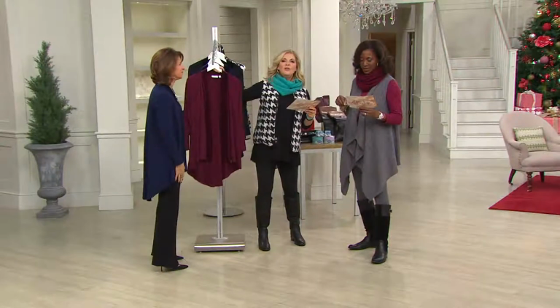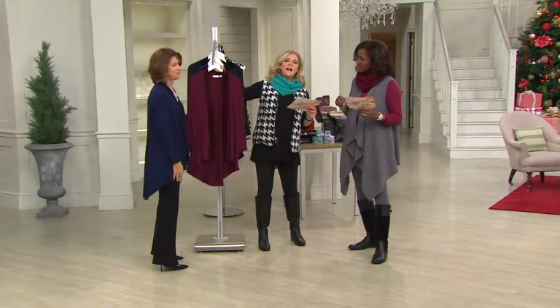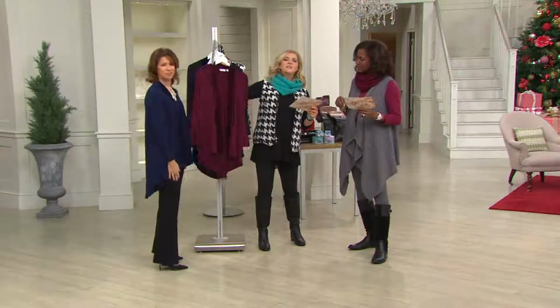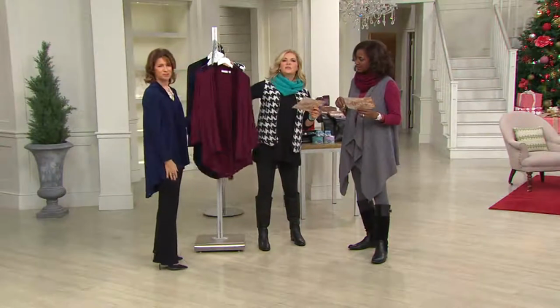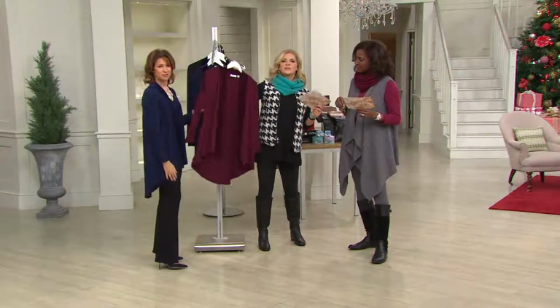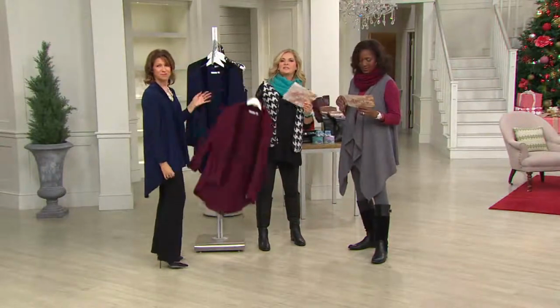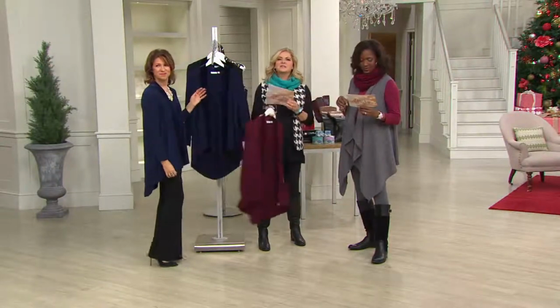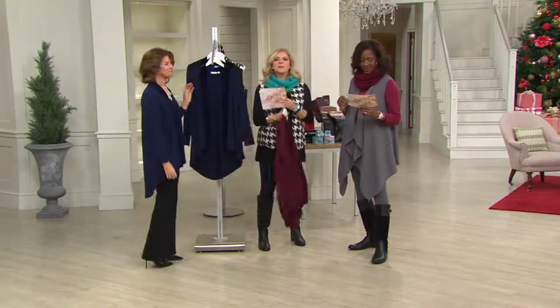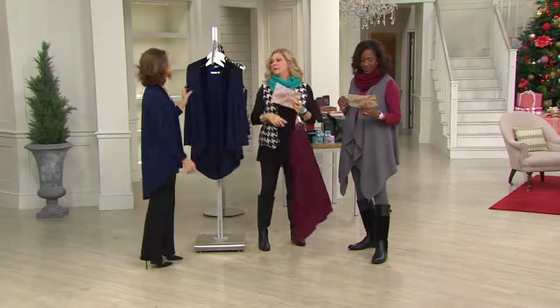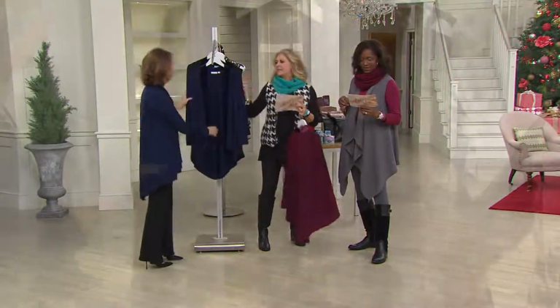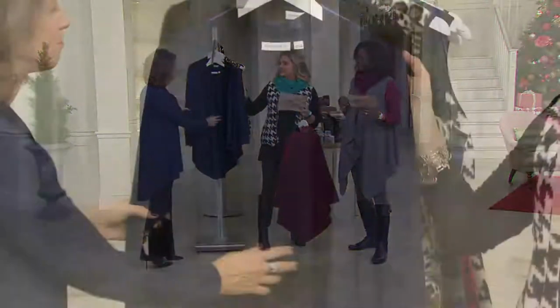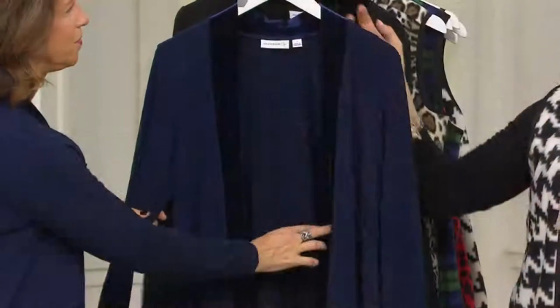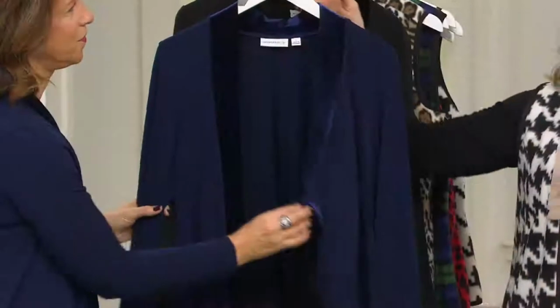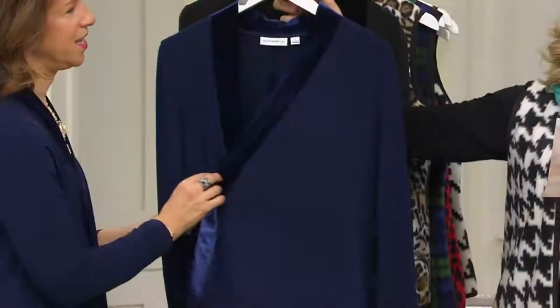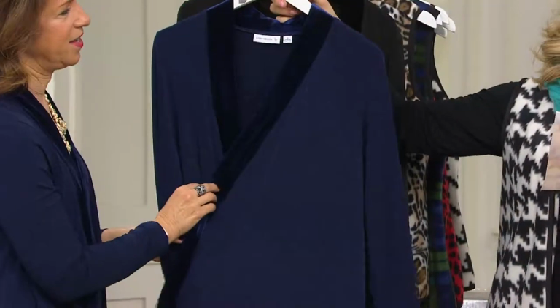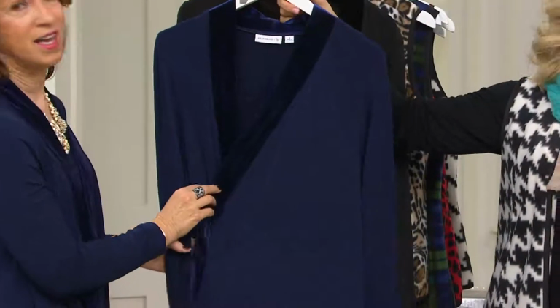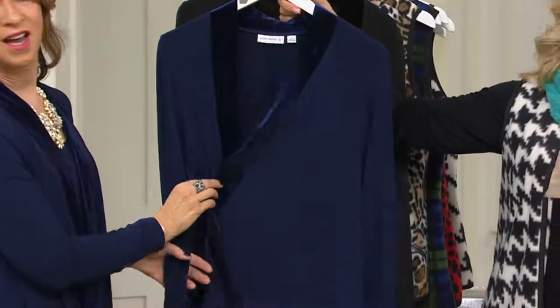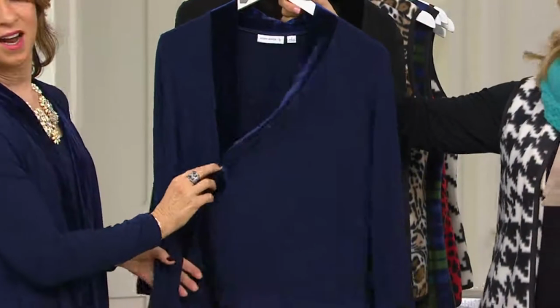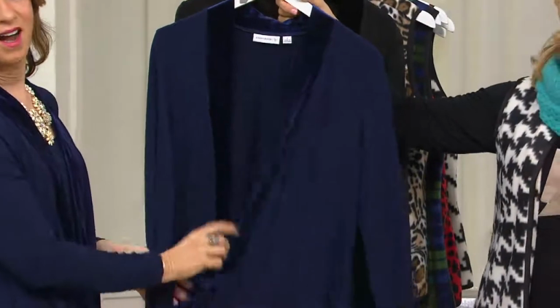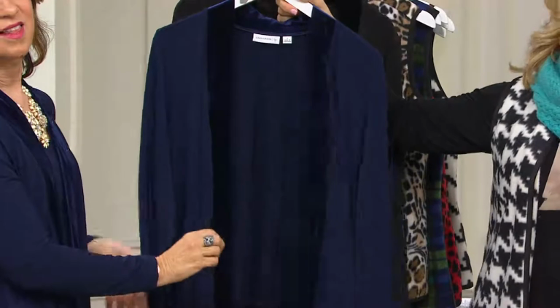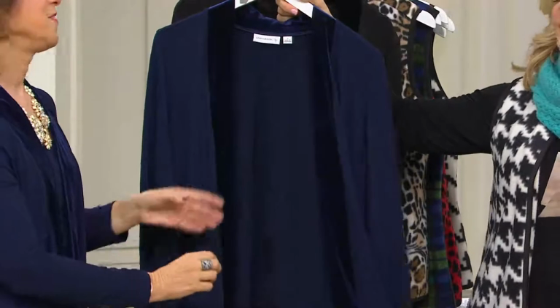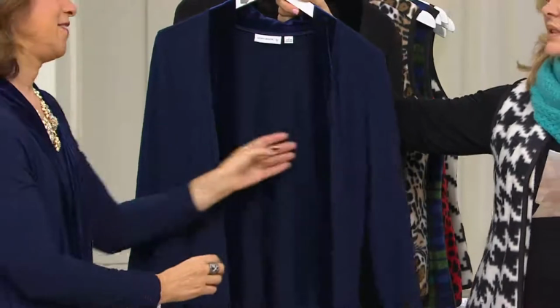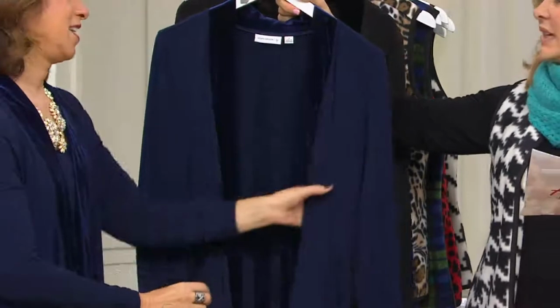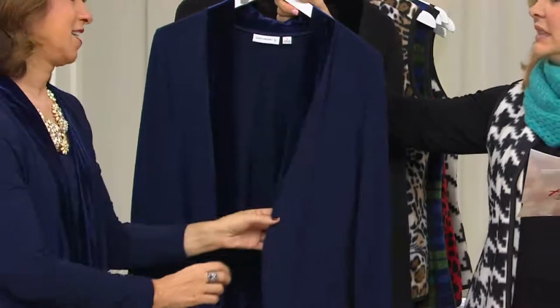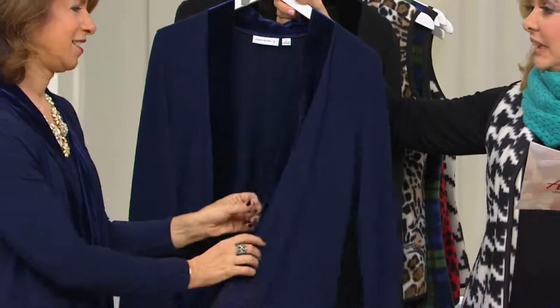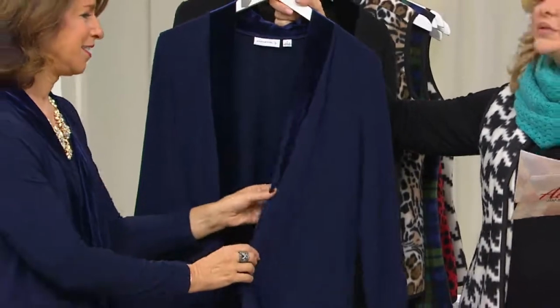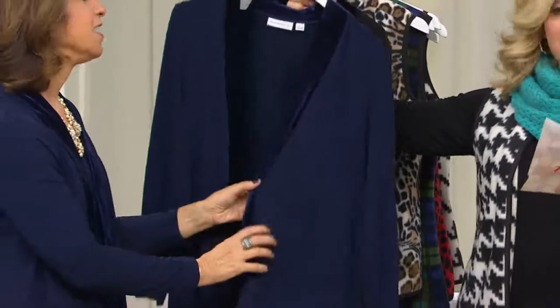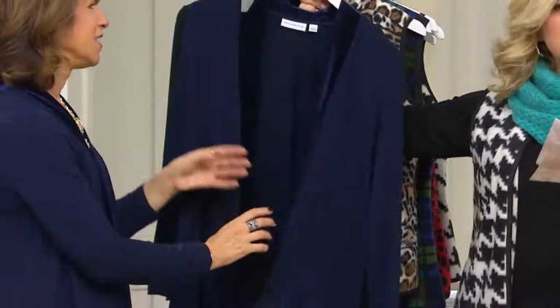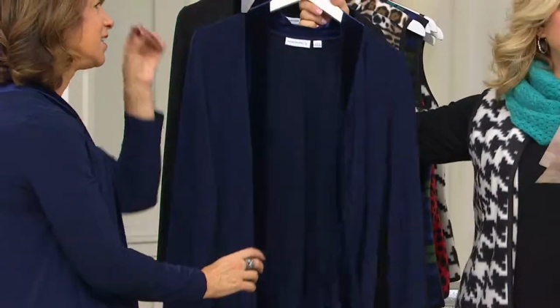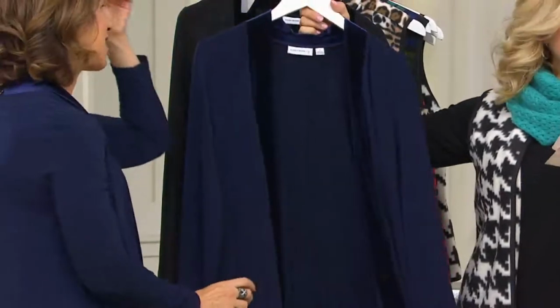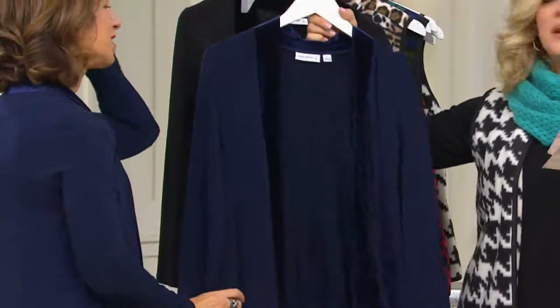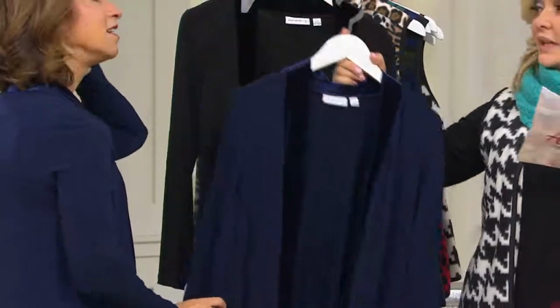All three colors, extra extra small through 3X. There's your navy — beautiful in the navy. I love the navy. And Susan does navy stretch velvet so you can find other things to coordinate.